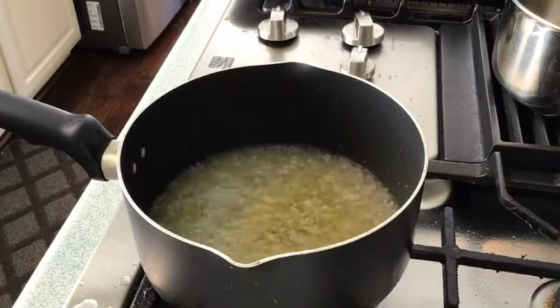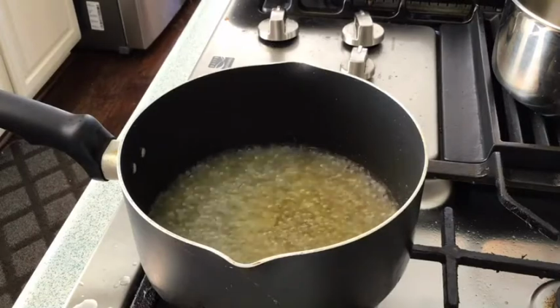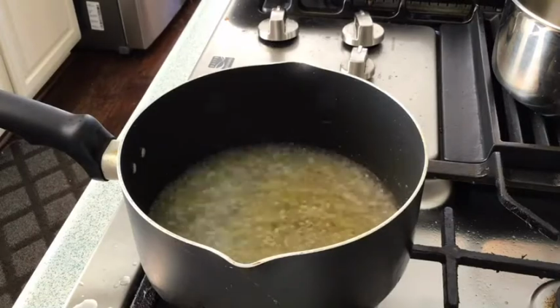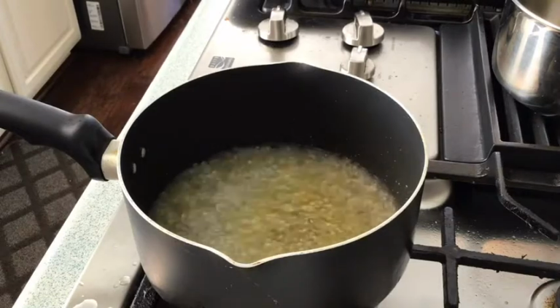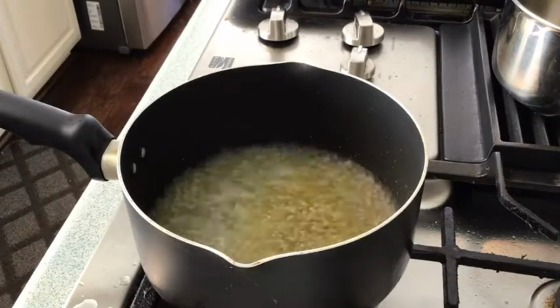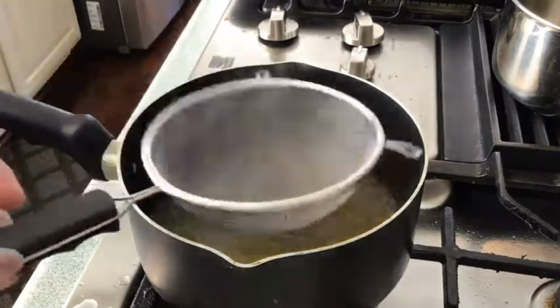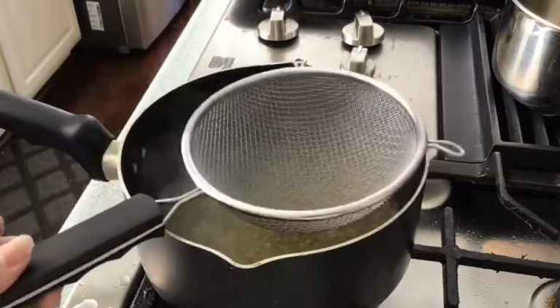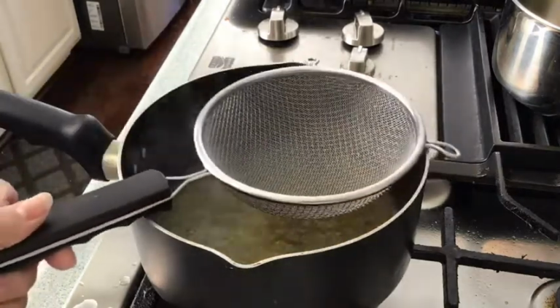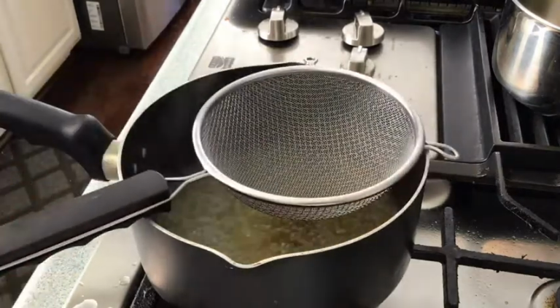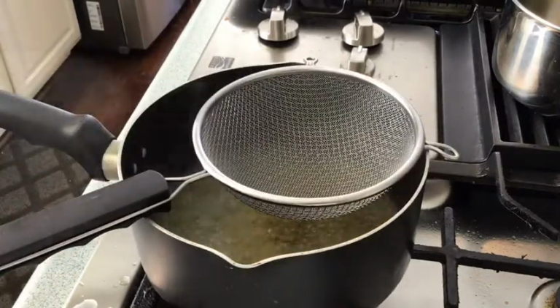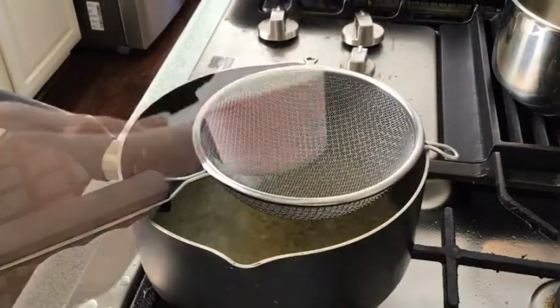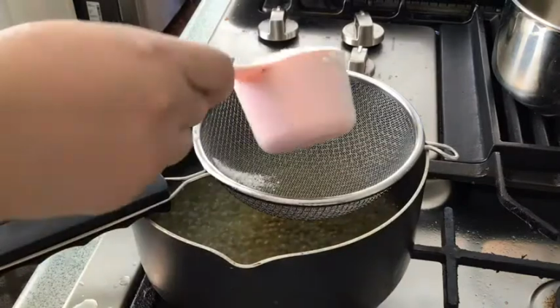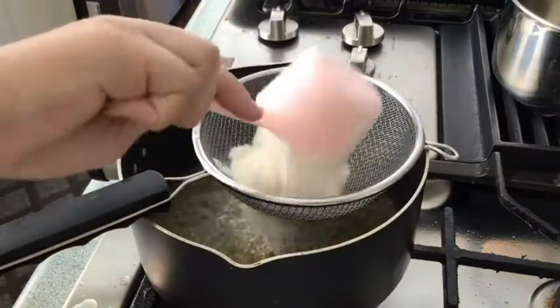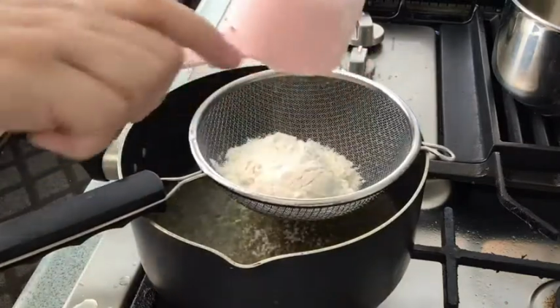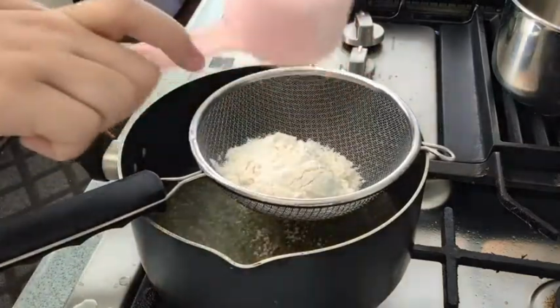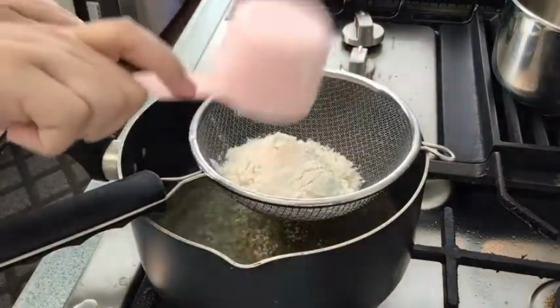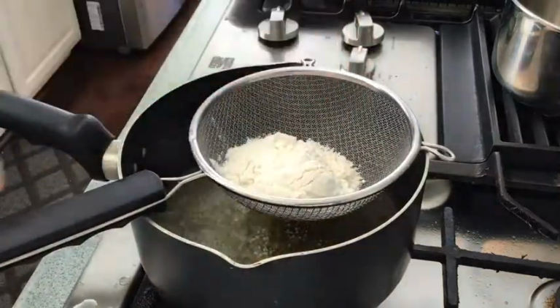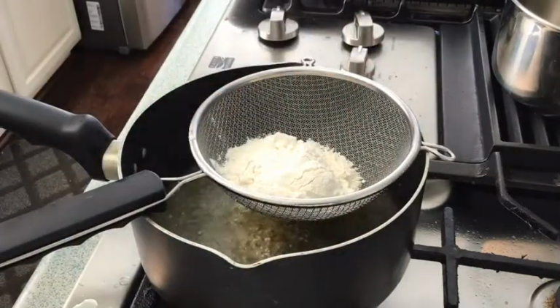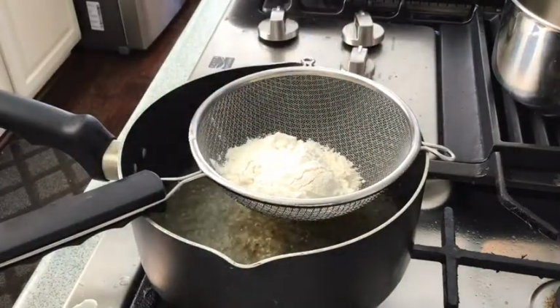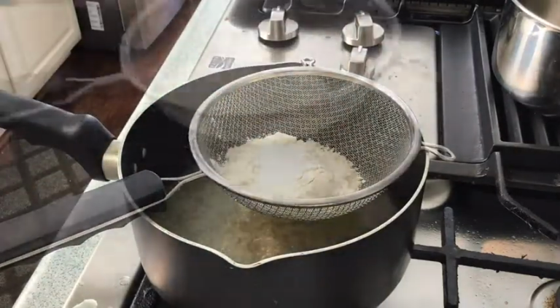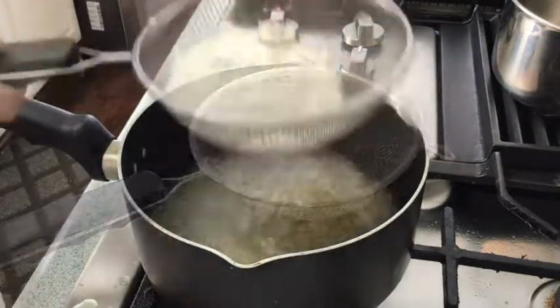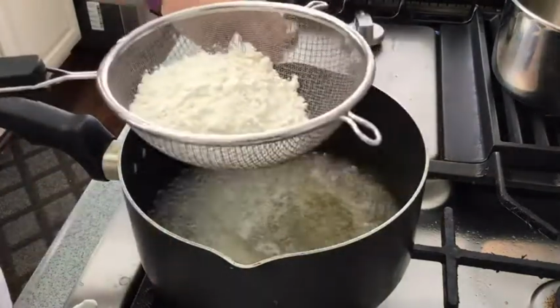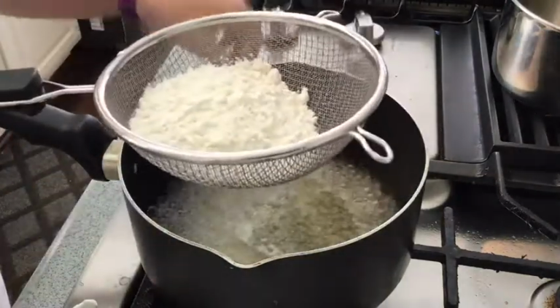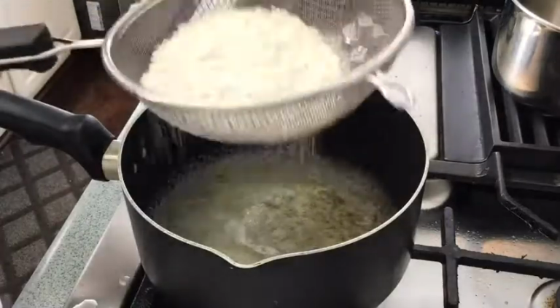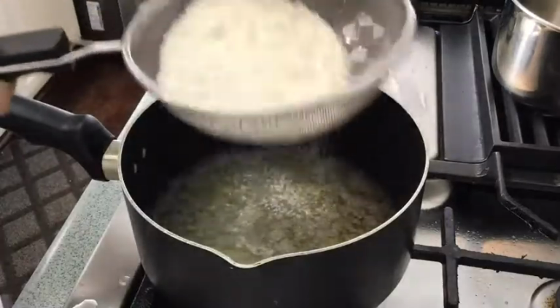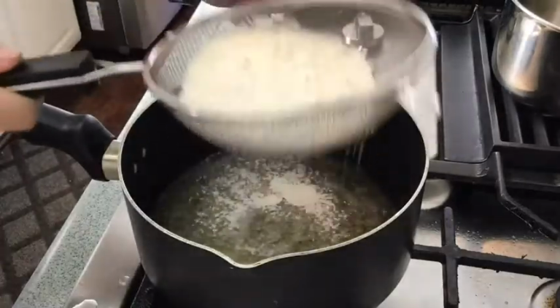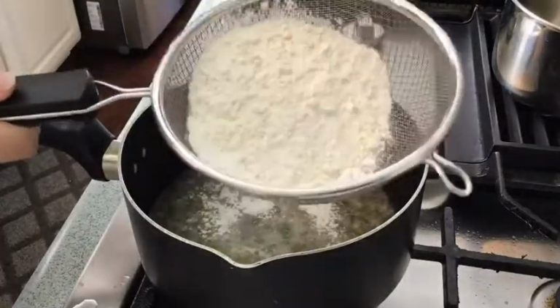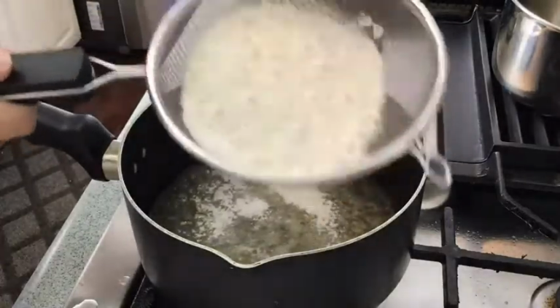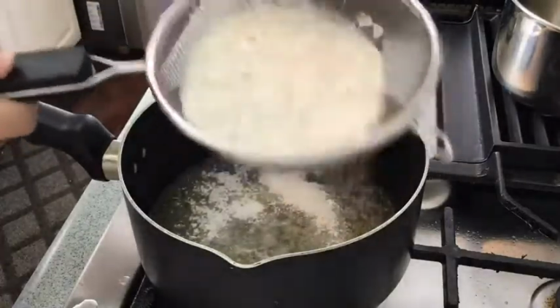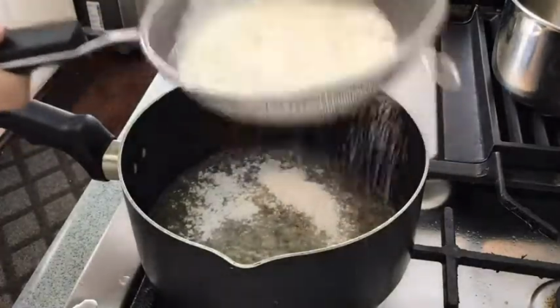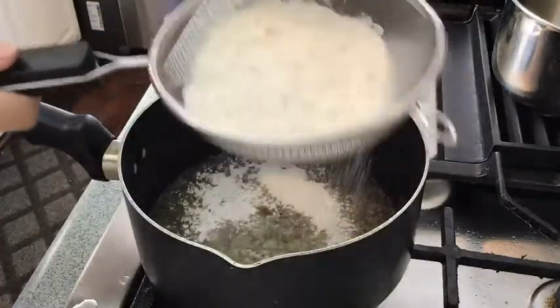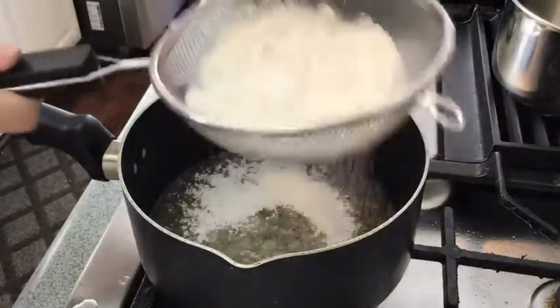In a sifter, add one-half cup of all-purpose flour. When adding your all-purpose flour, put it in on low heat.